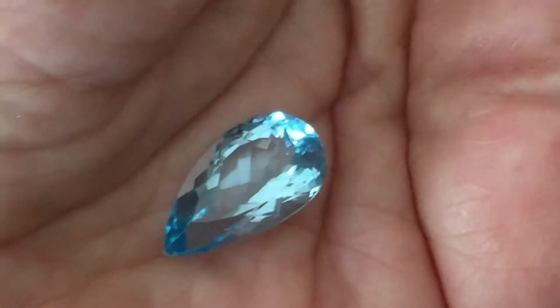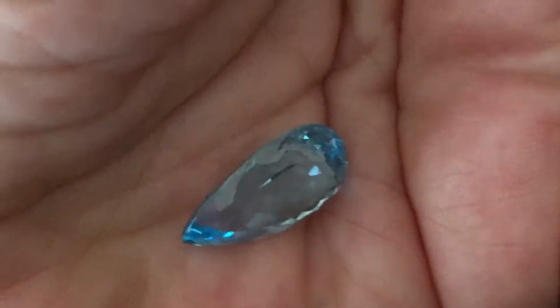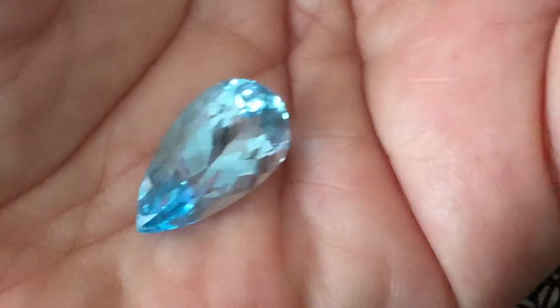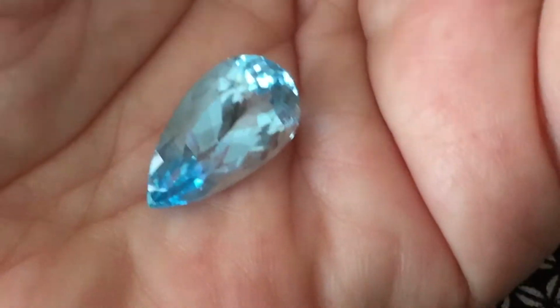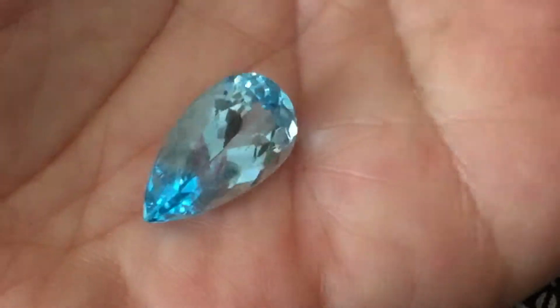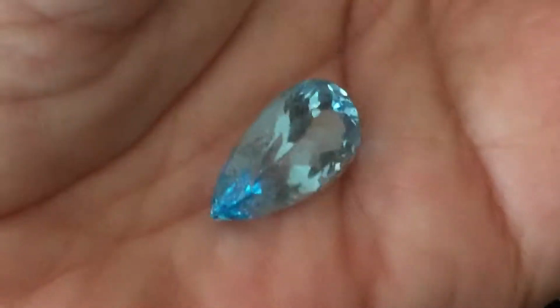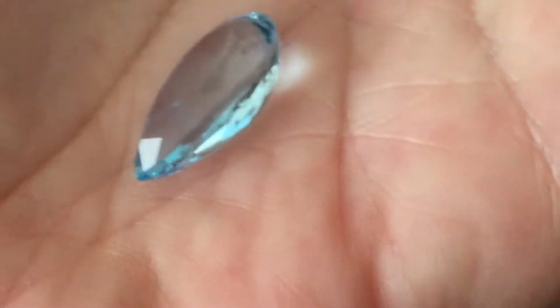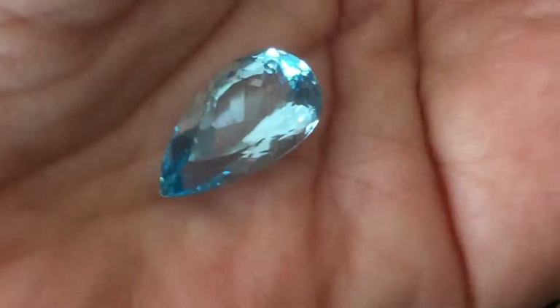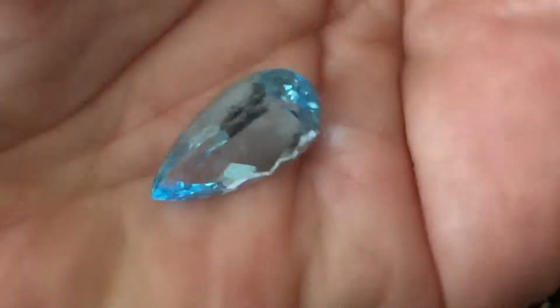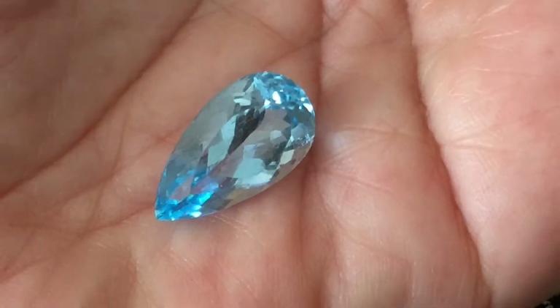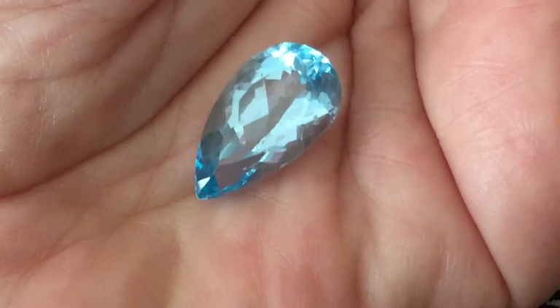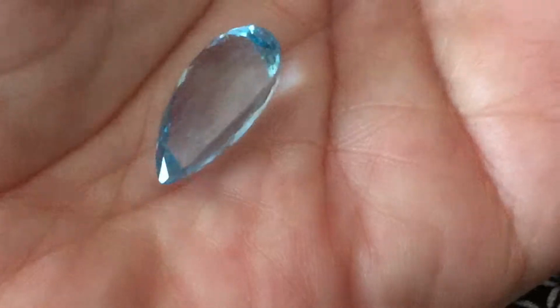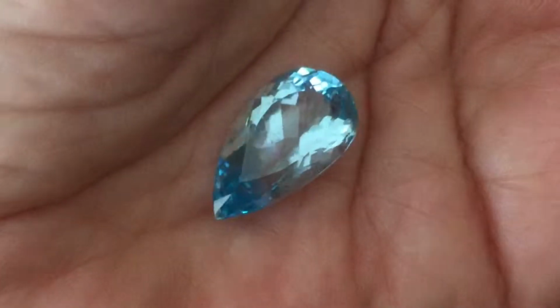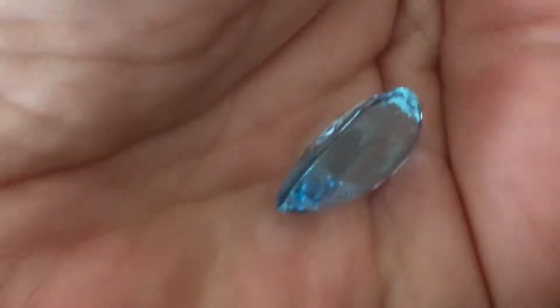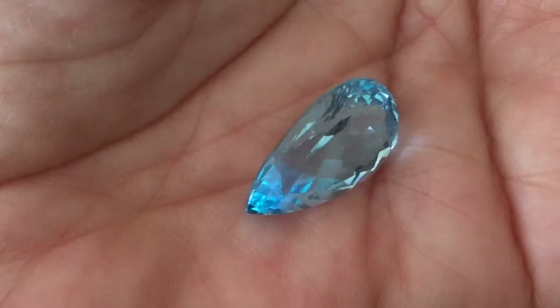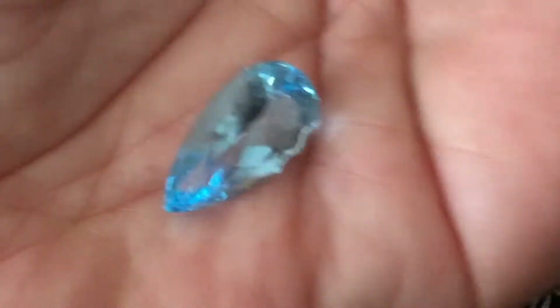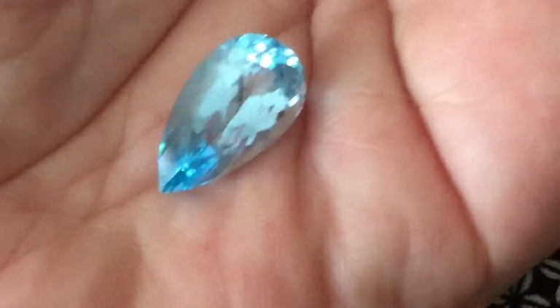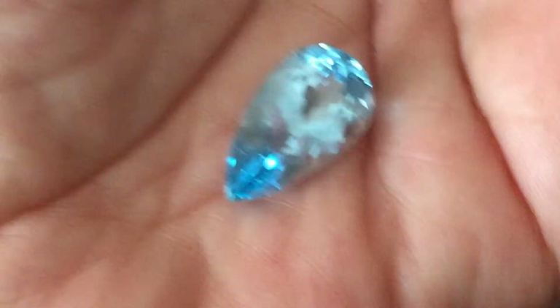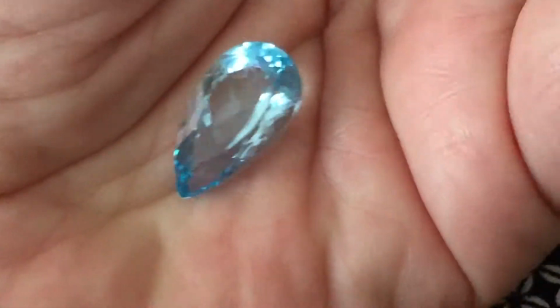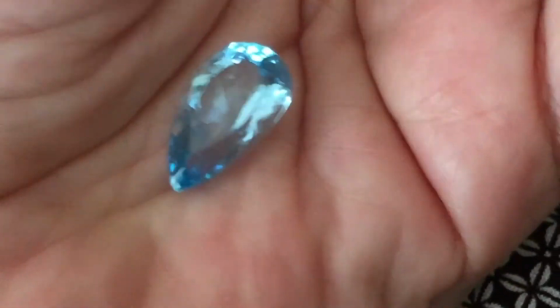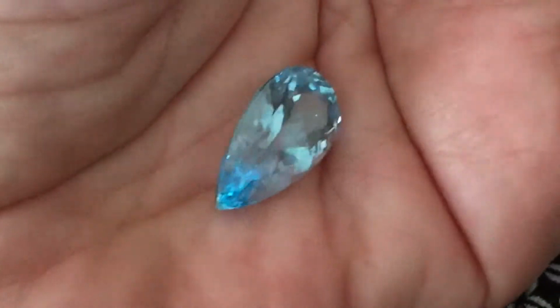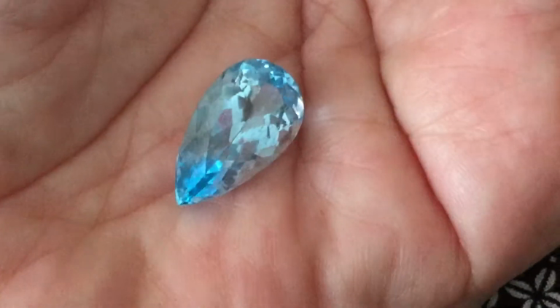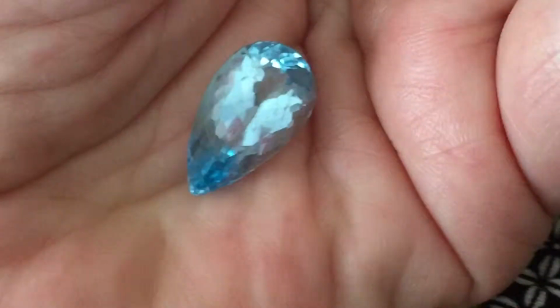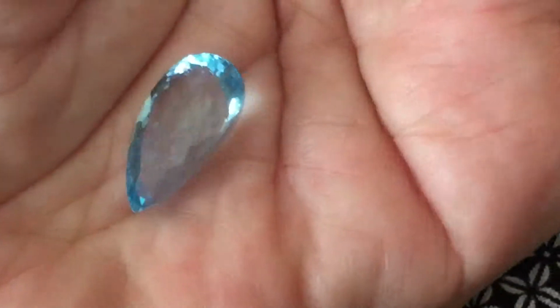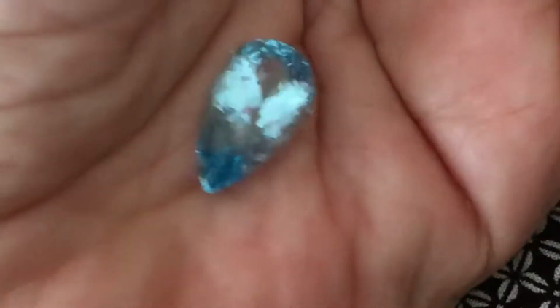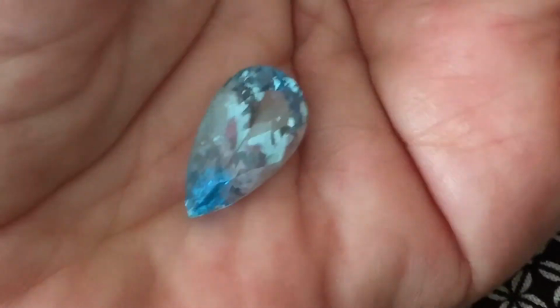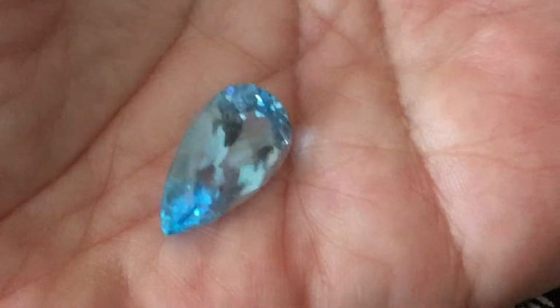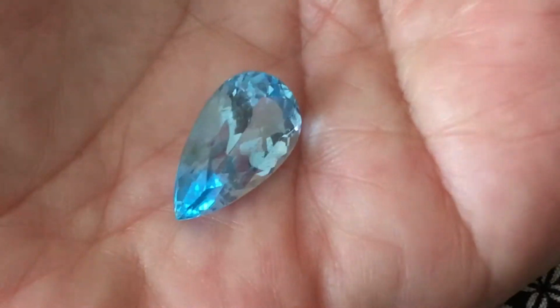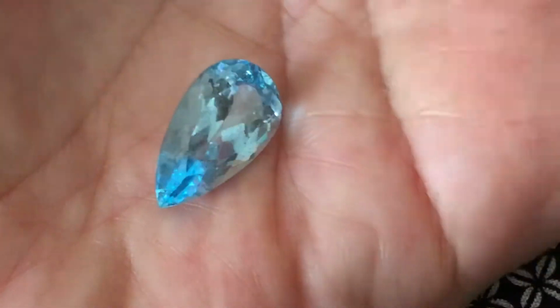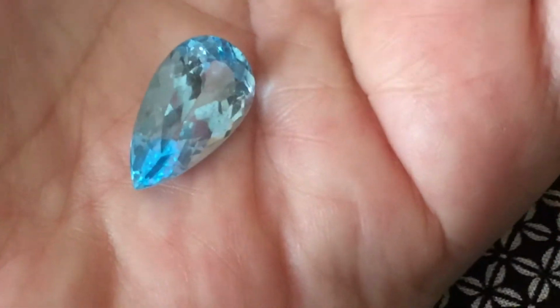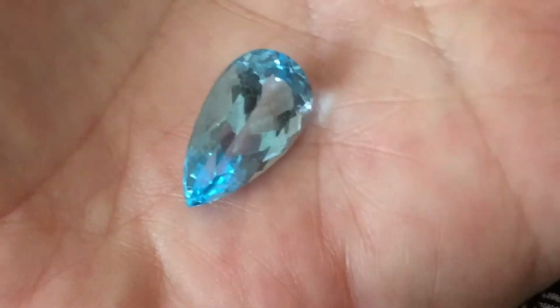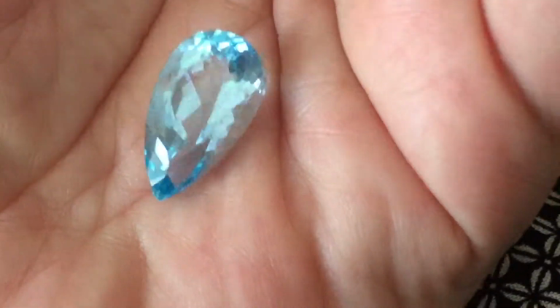This blue topaz is really bright — it's like a Swiss blue topaz. It's a great size, 12 carats, so not too big, not too small. Beautiful clarity and luster, and it's very impressive.